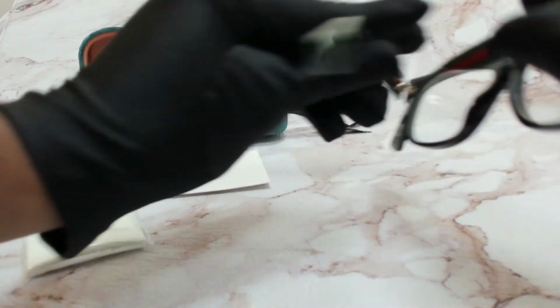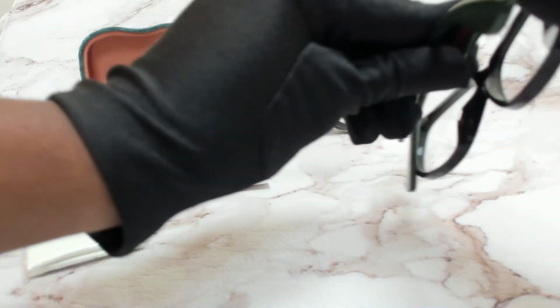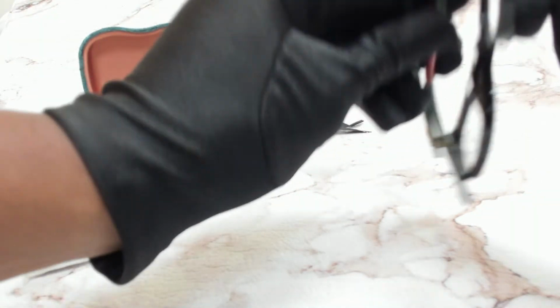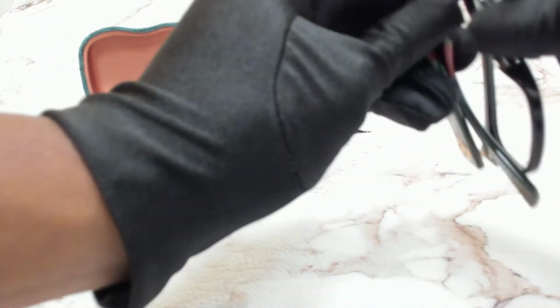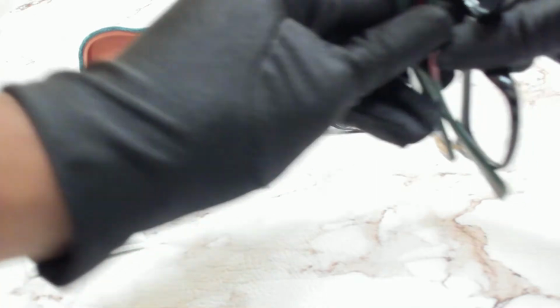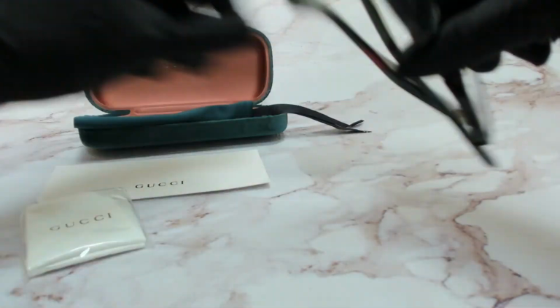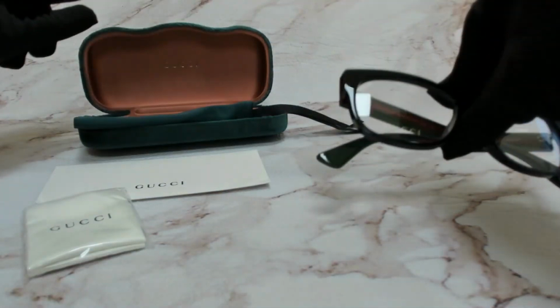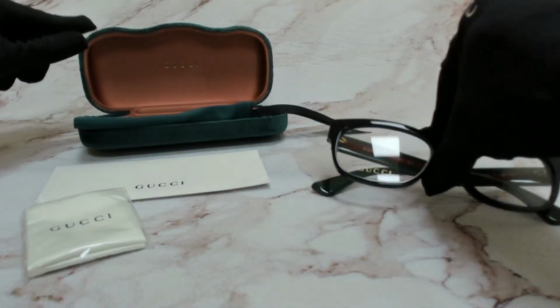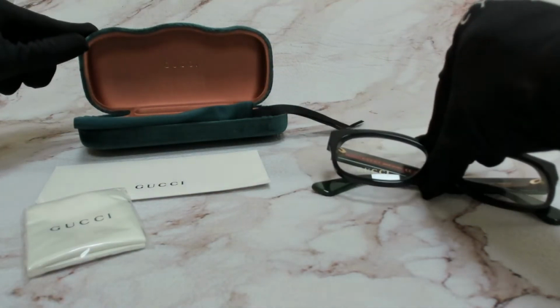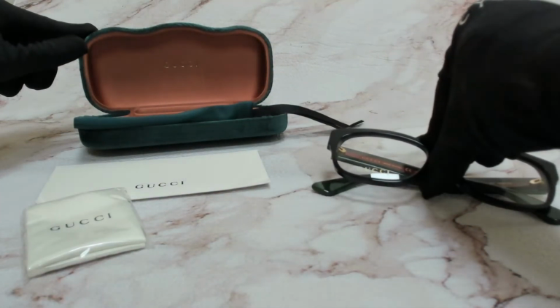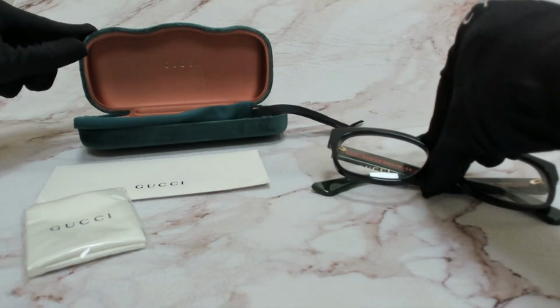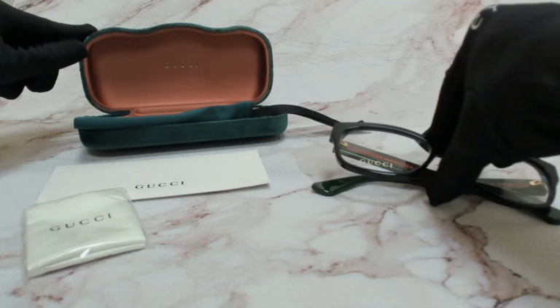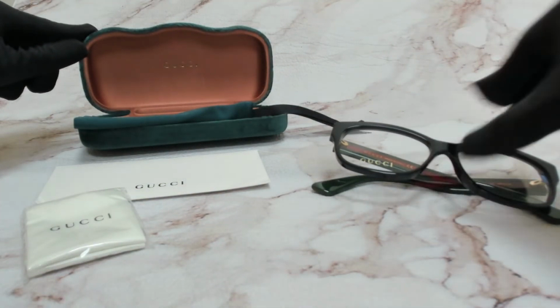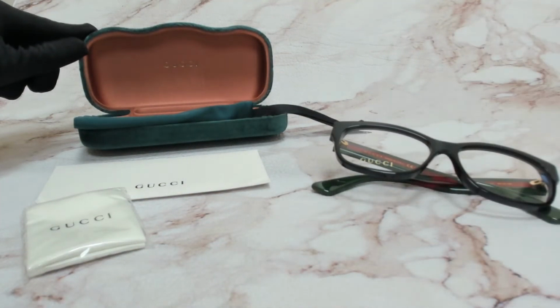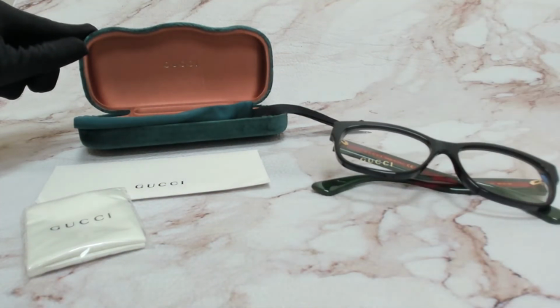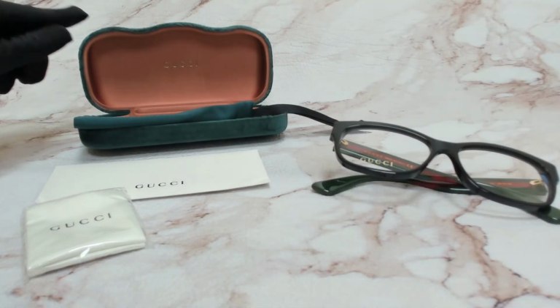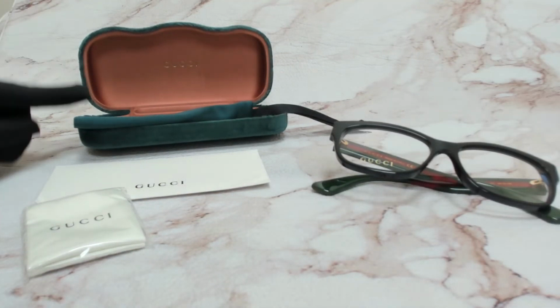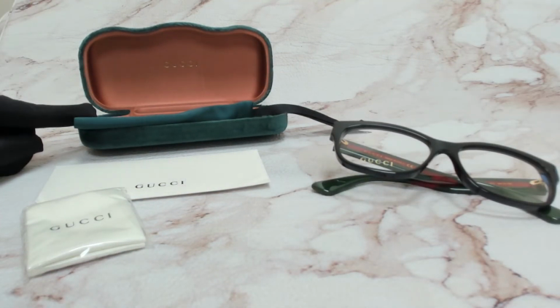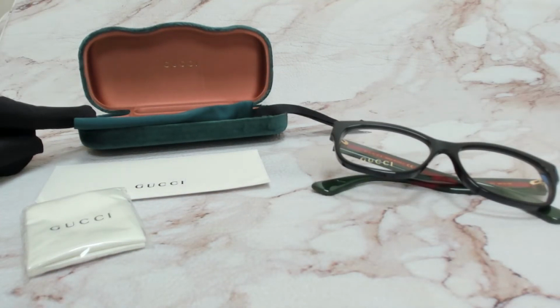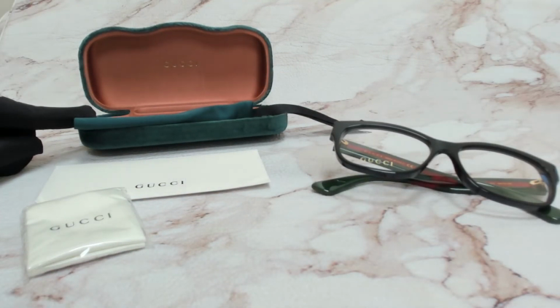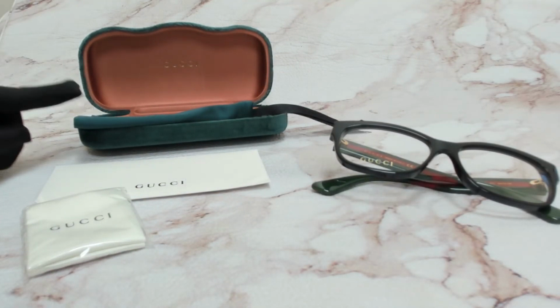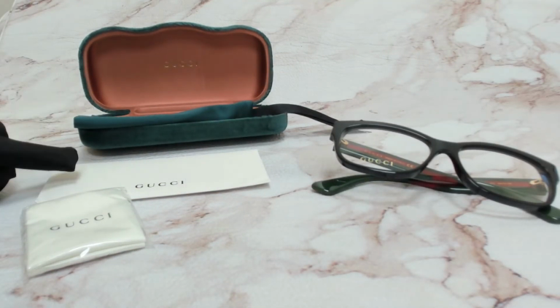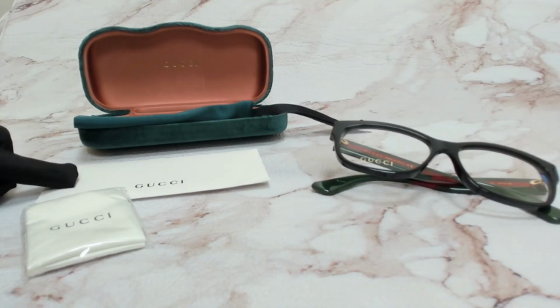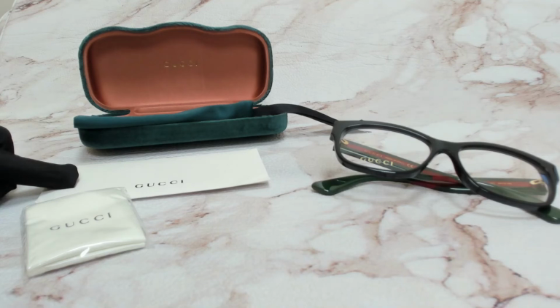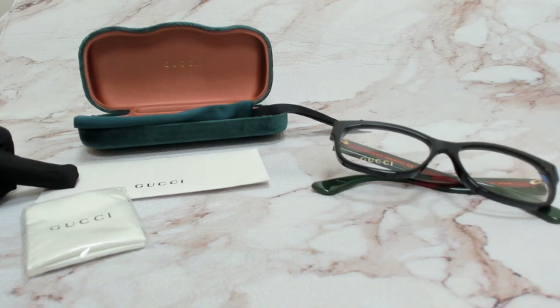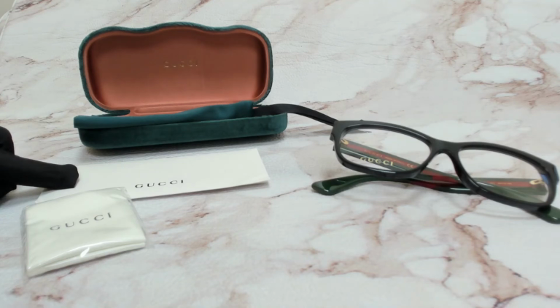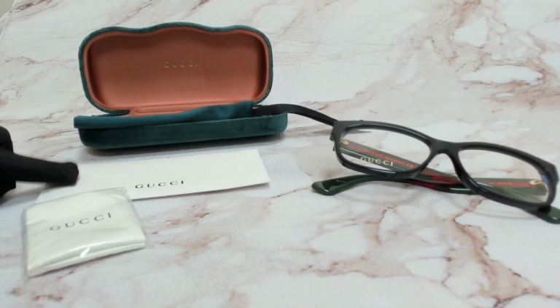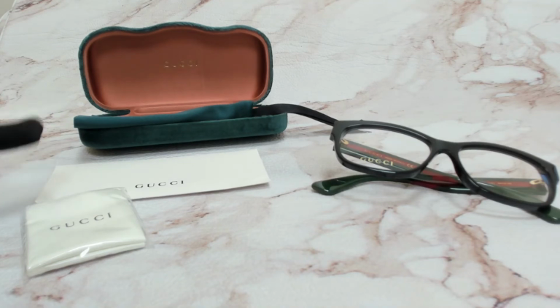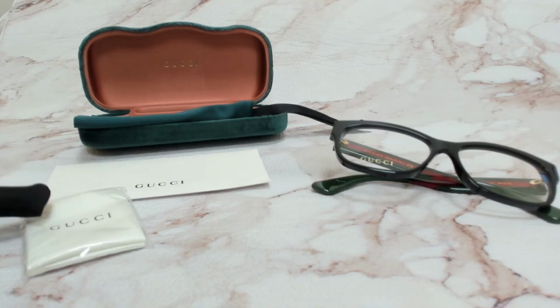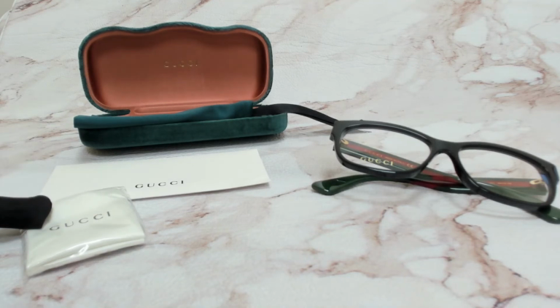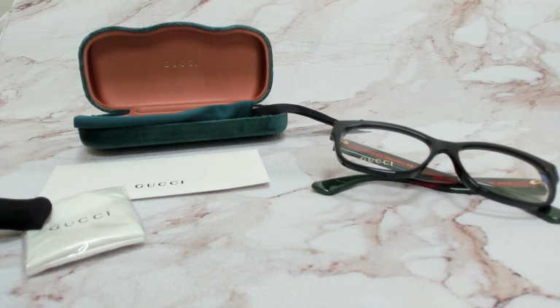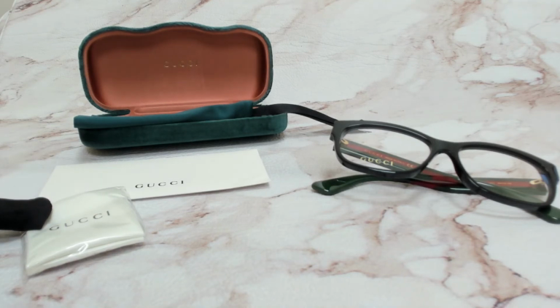The glasses come with a case, which color and style may vary, a dust bag, a card of authenticity, and a cleaning cloth.